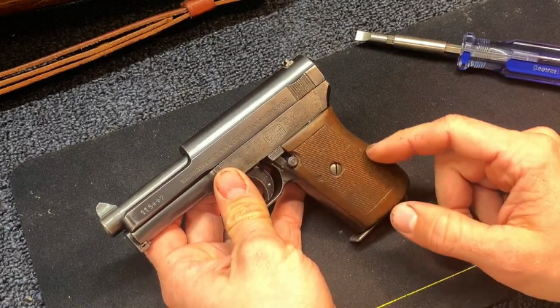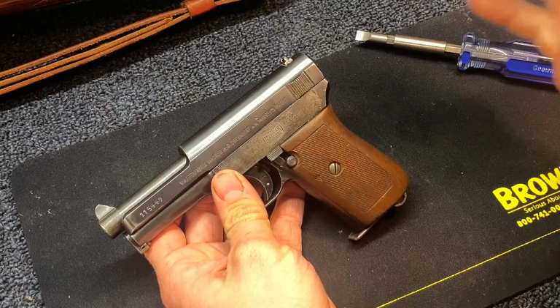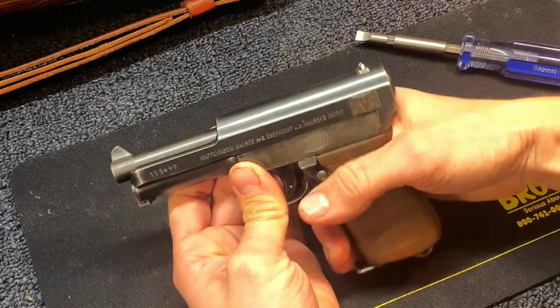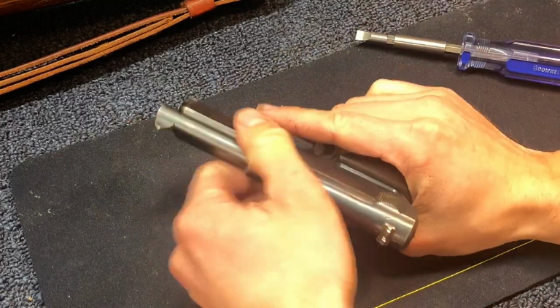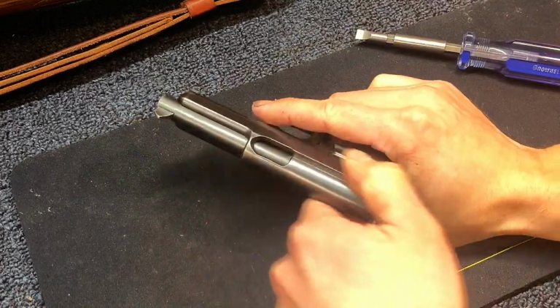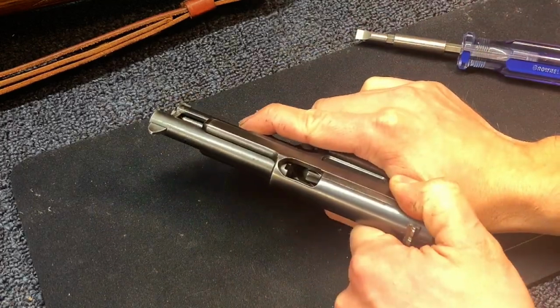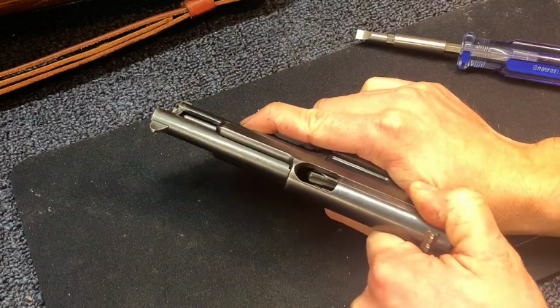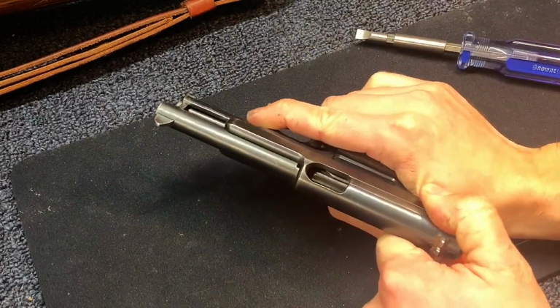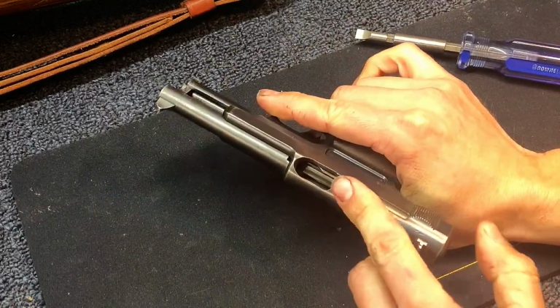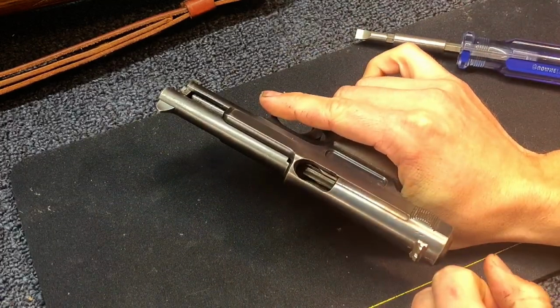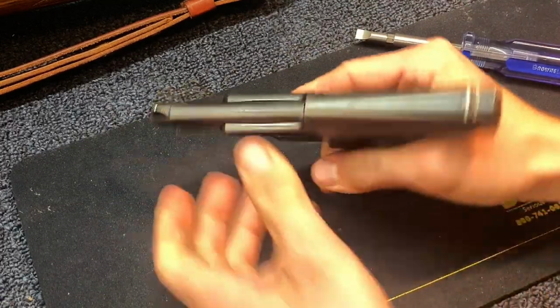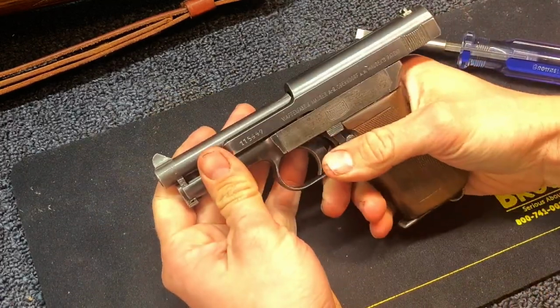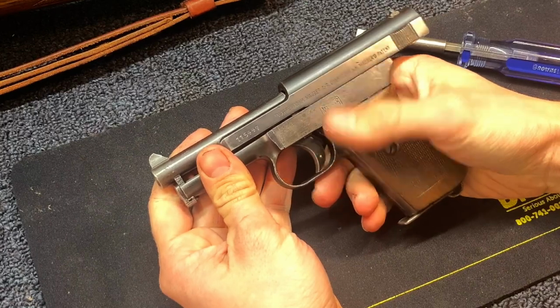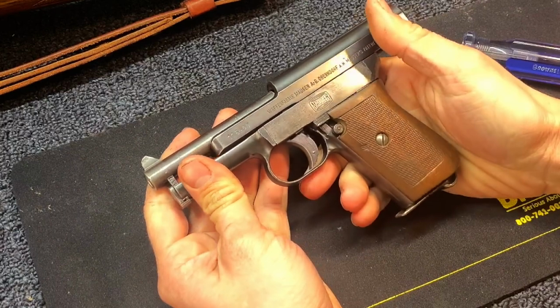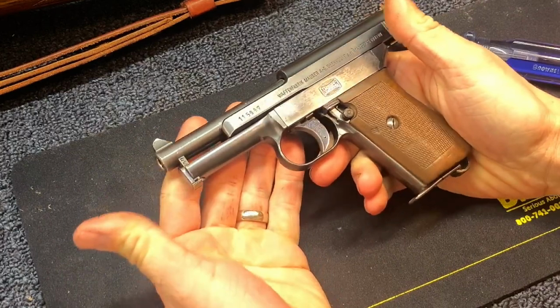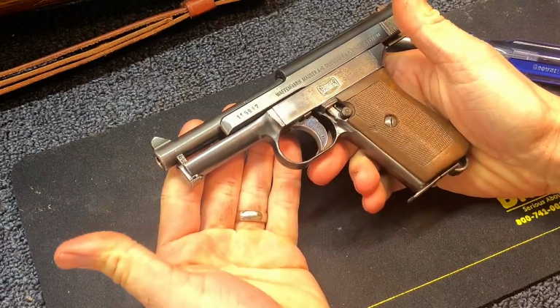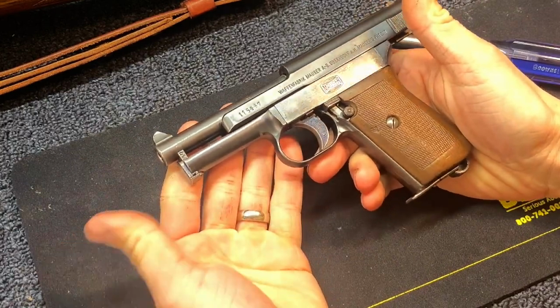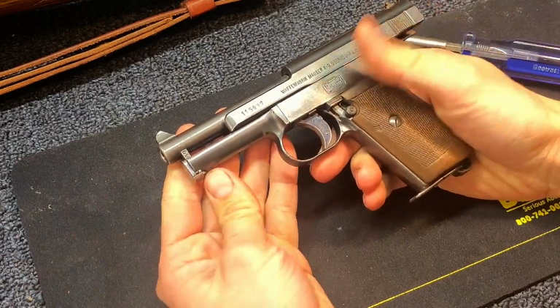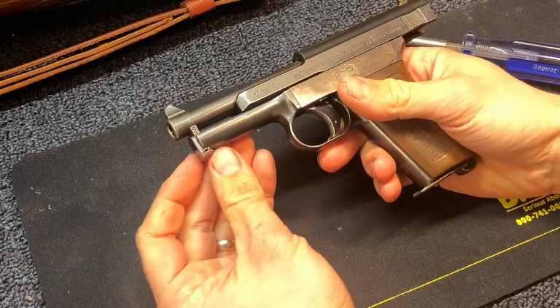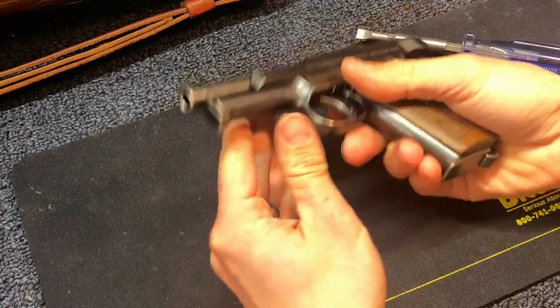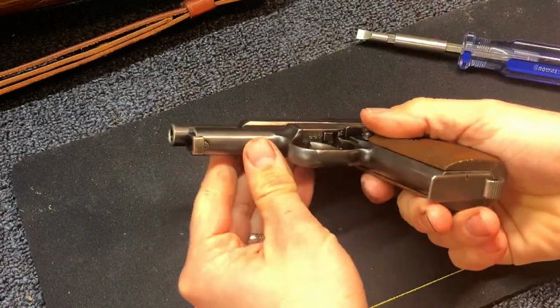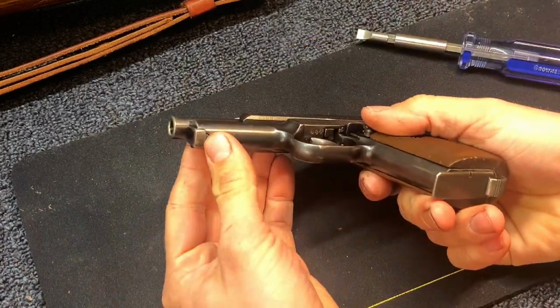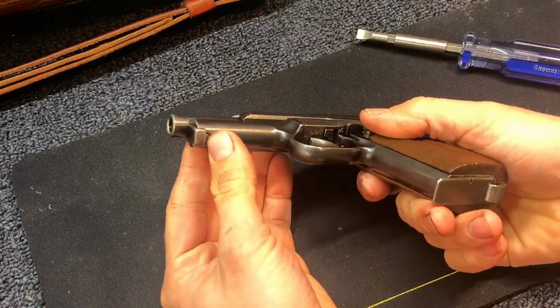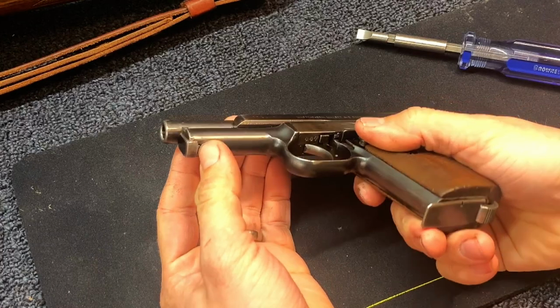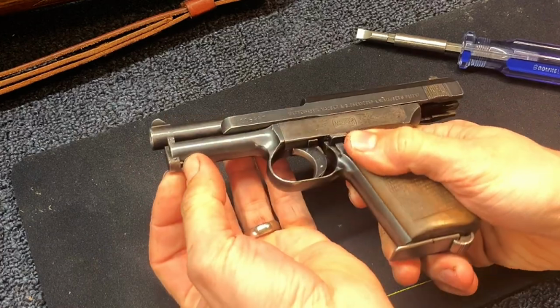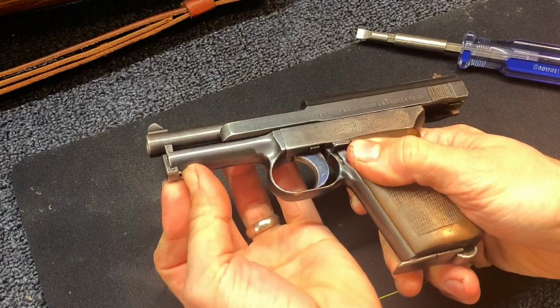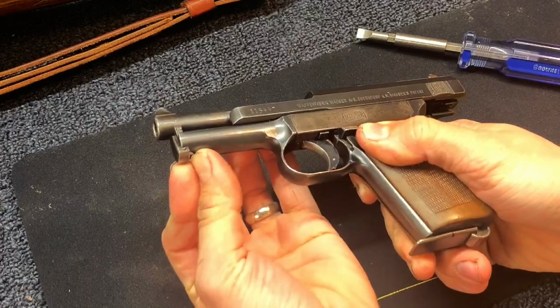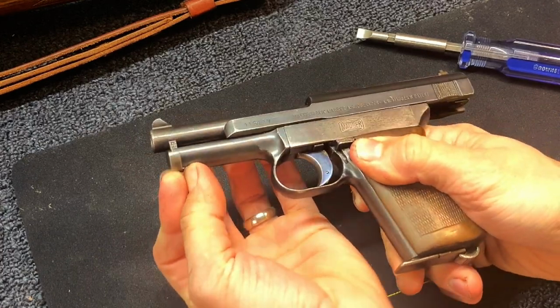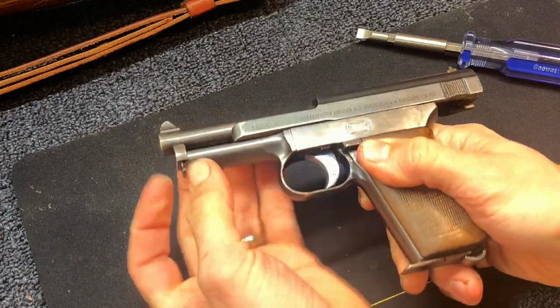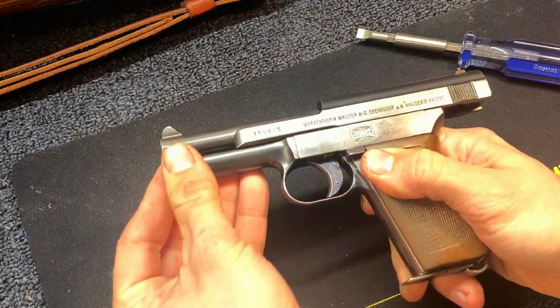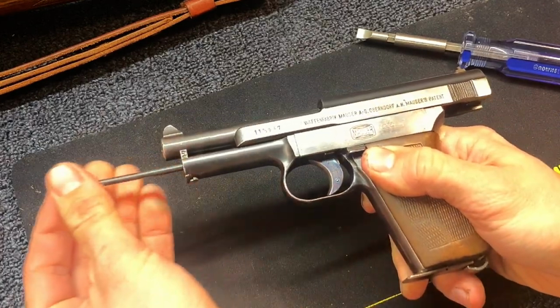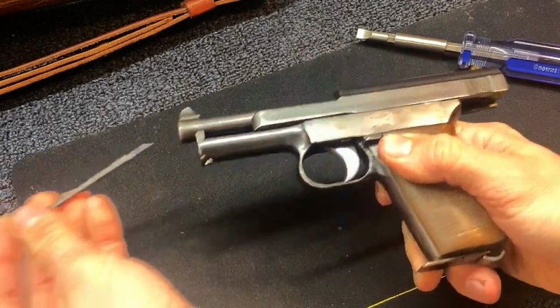So I'm going to go through this. First off, obviously make sure it's unloaded, nothing in the magazine. And actually this is going to be the first step for the disassembly too. You're going to push this little button here, rotate this, slide it out.